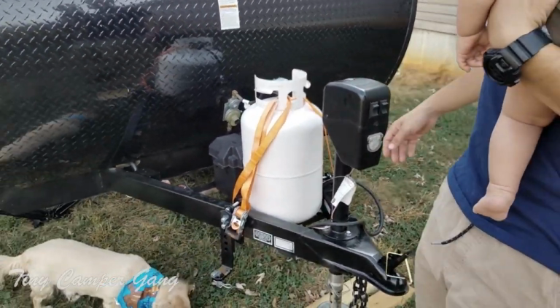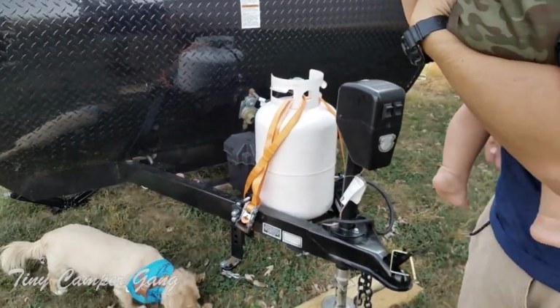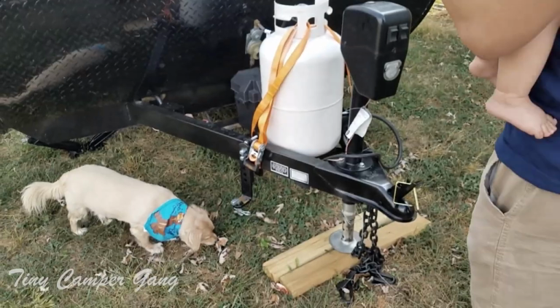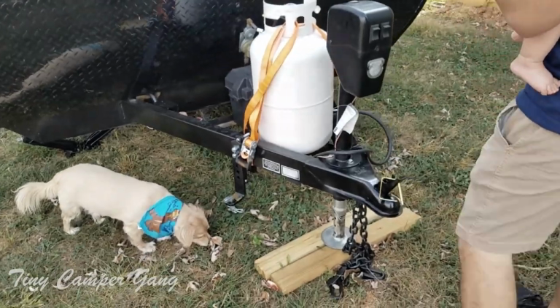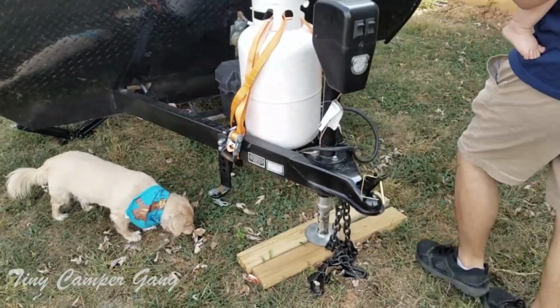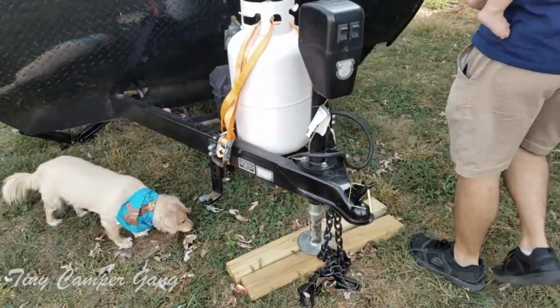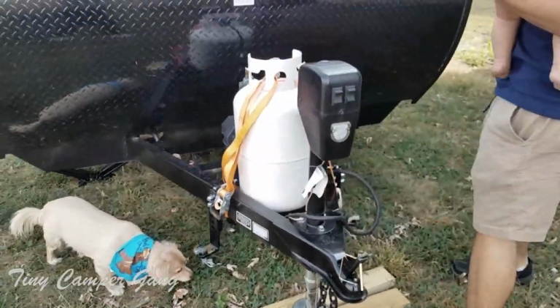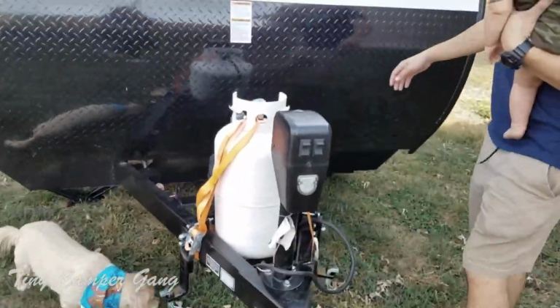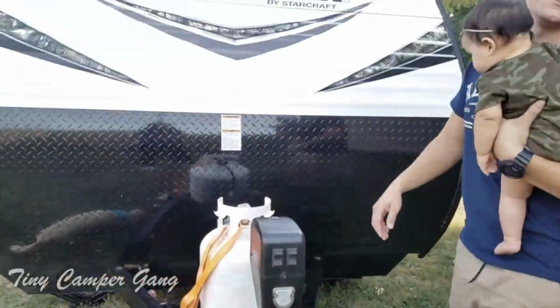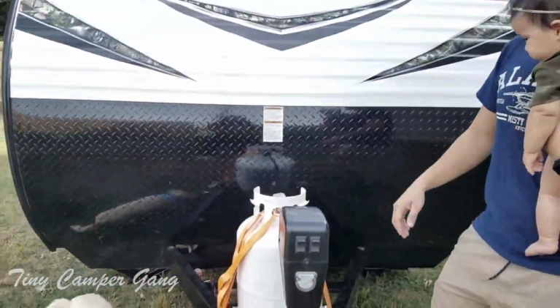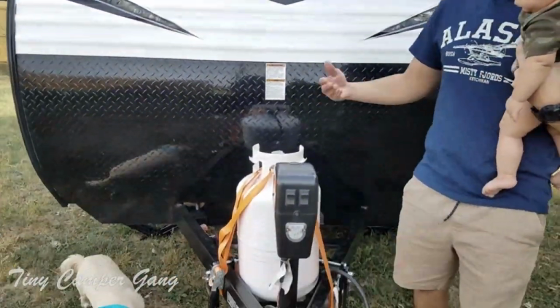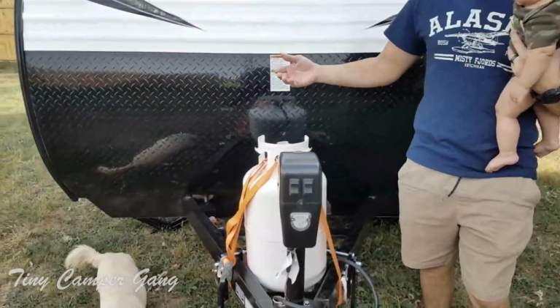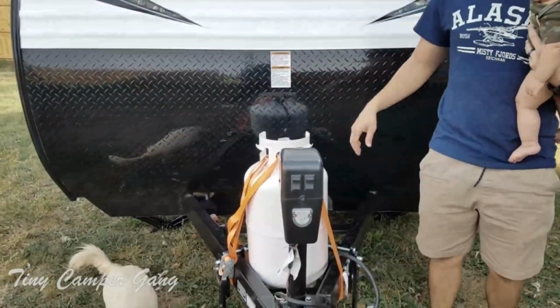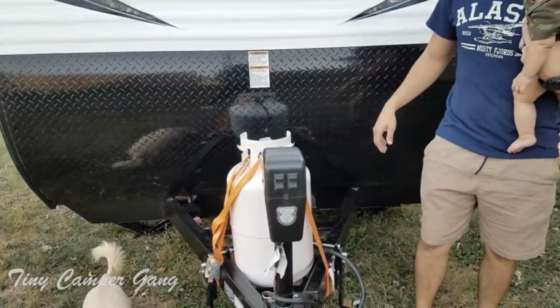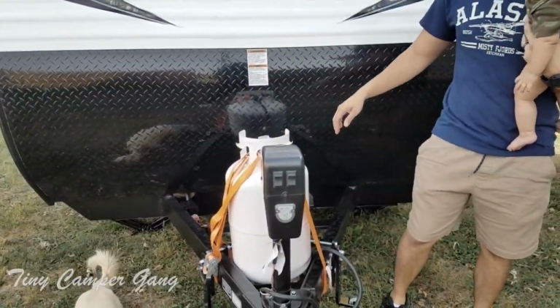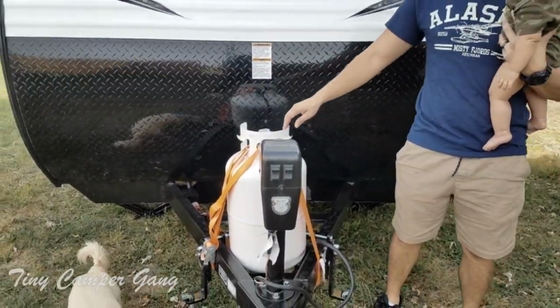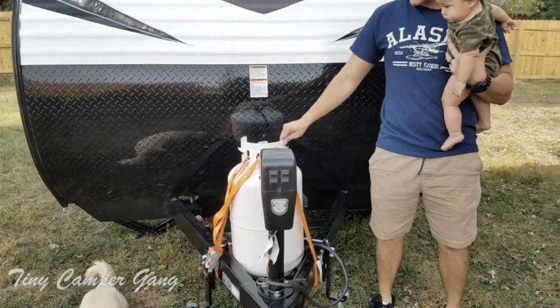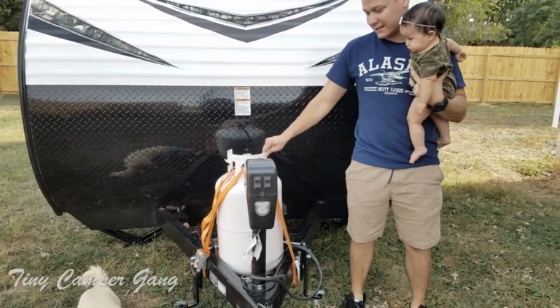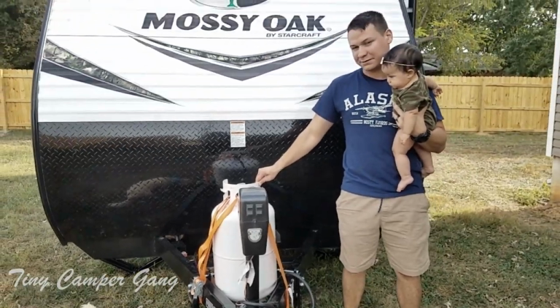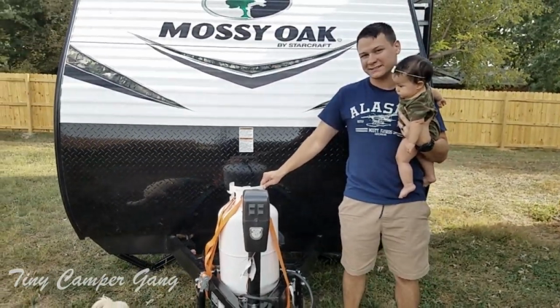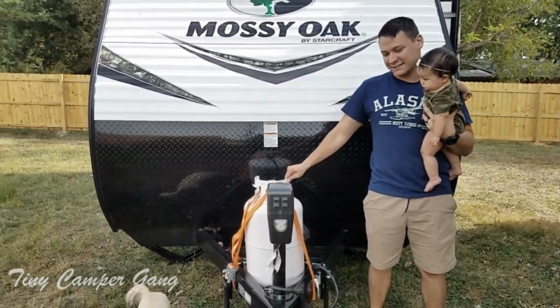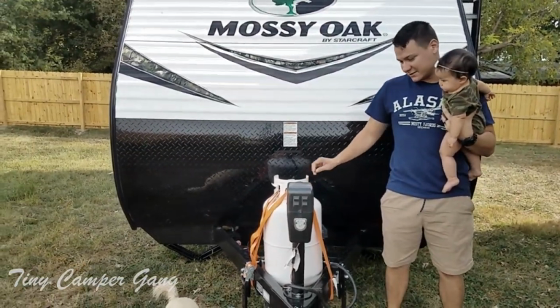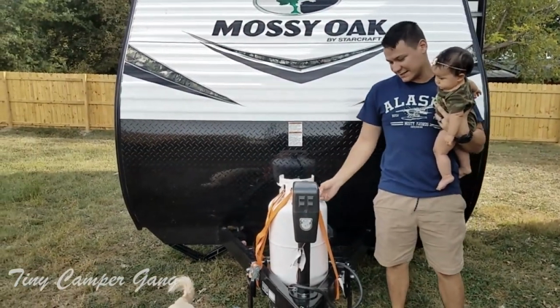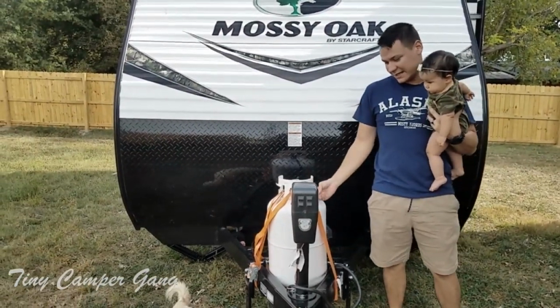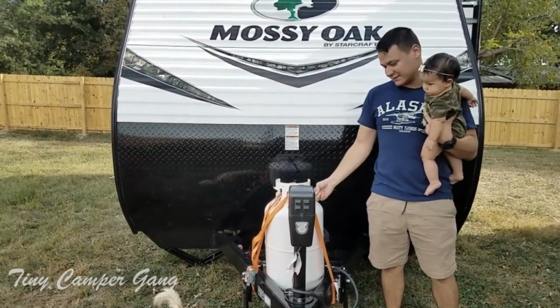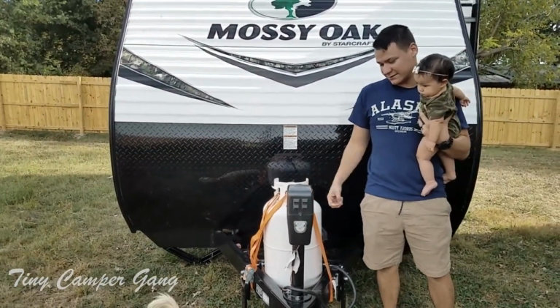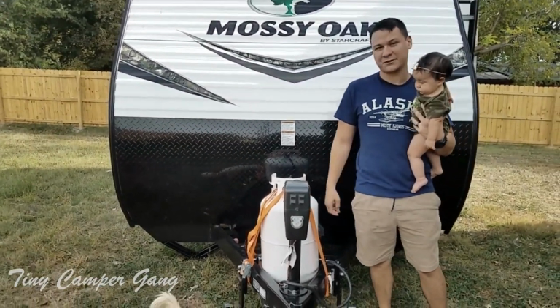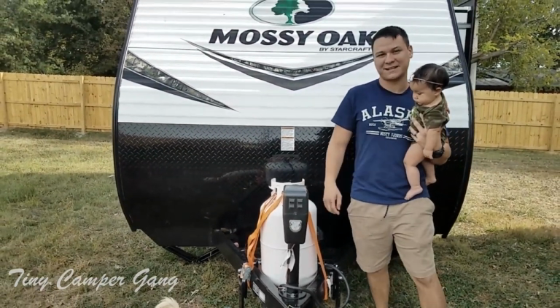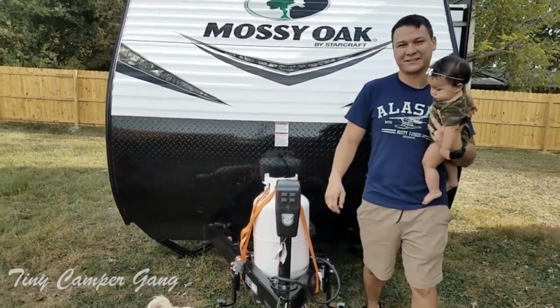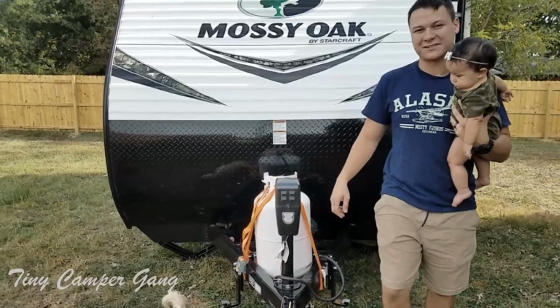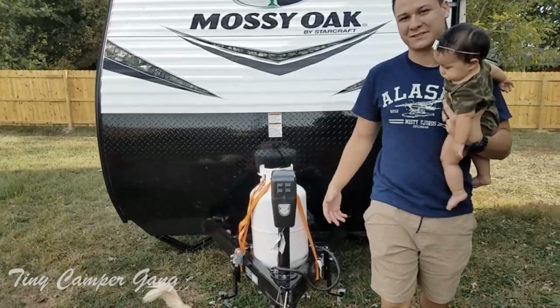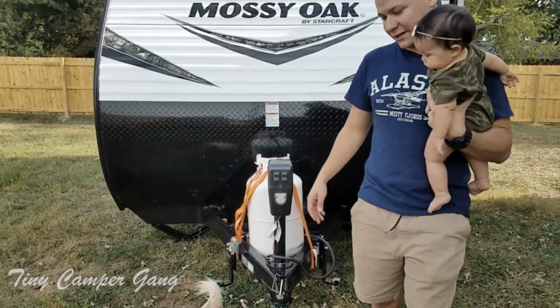As you can see, I already started to do some things just to make it a little better and safer for travel. This had a lot of play in it, so I decided to just add a couple straps down there, just so it doesn't fly off.